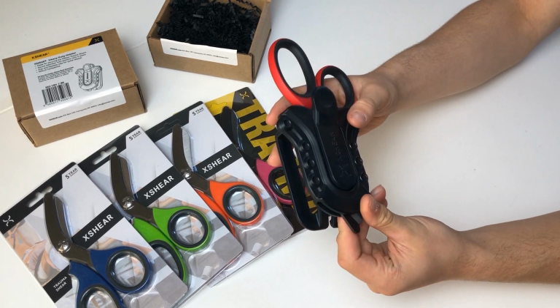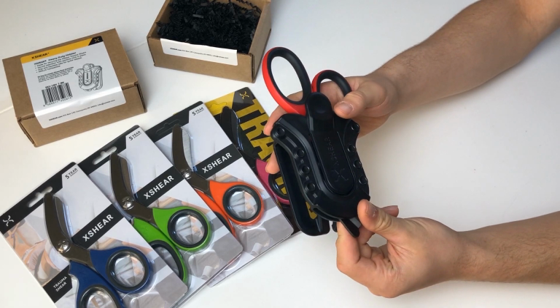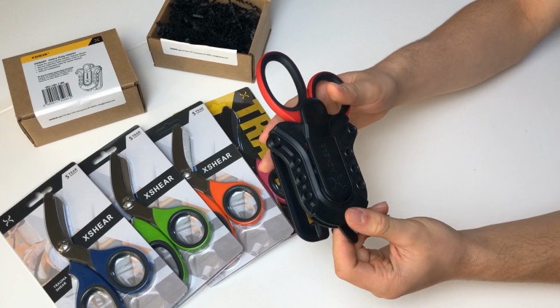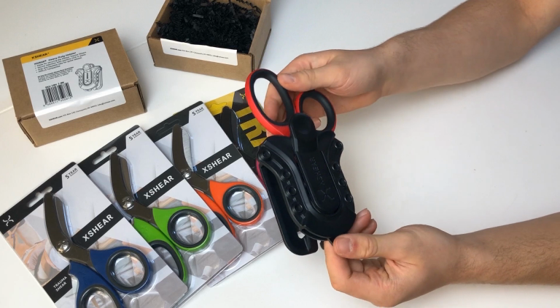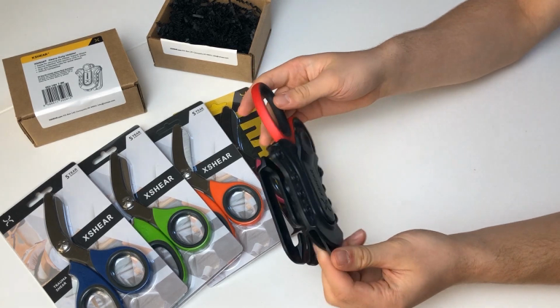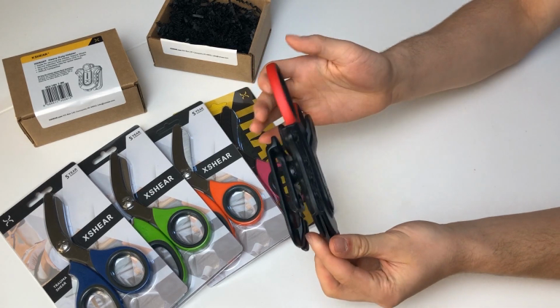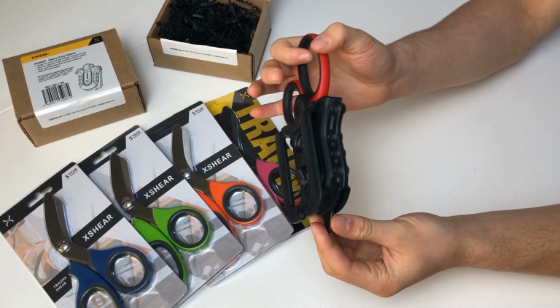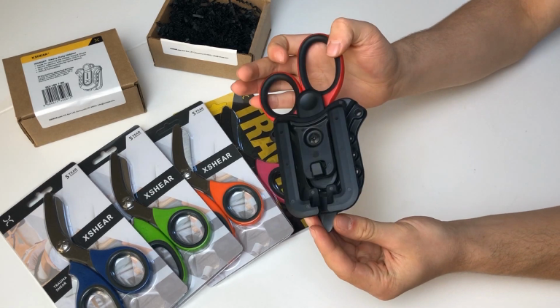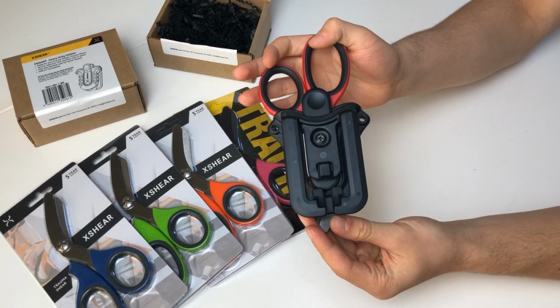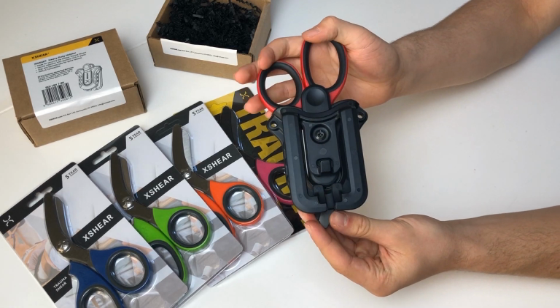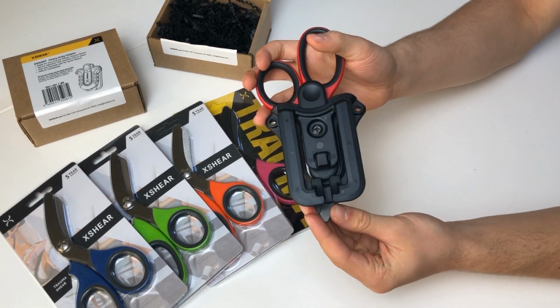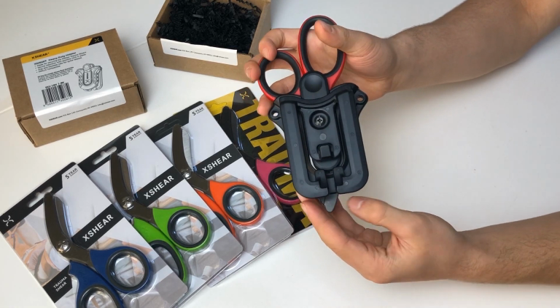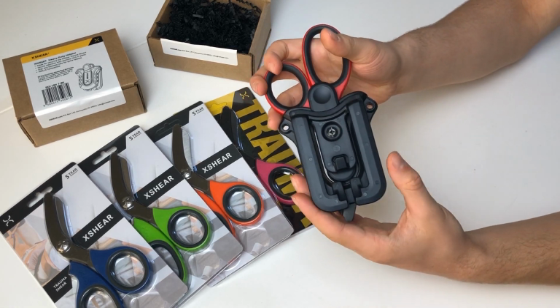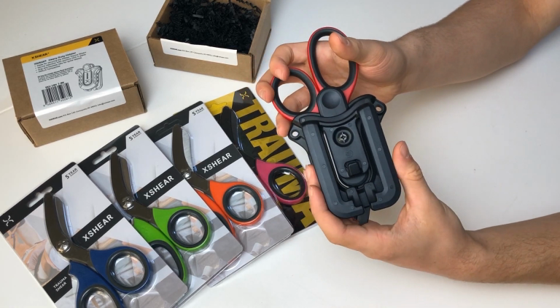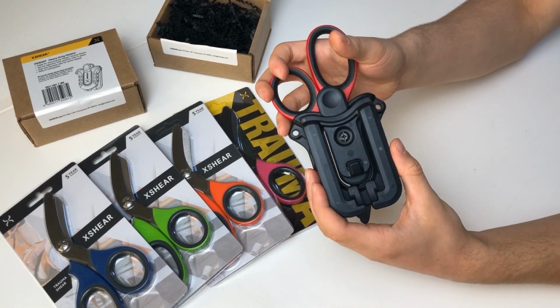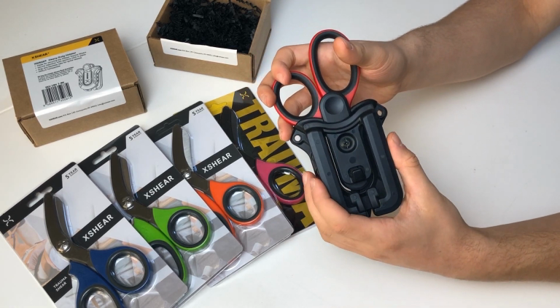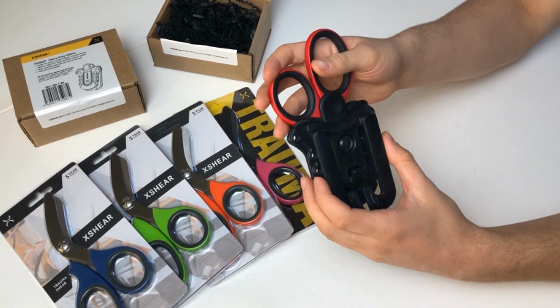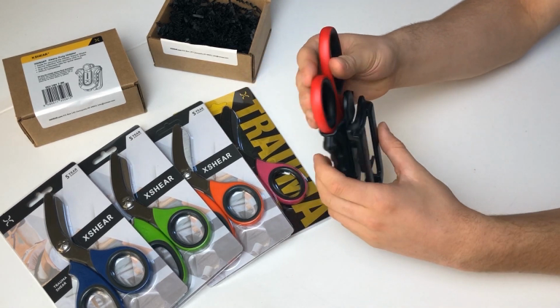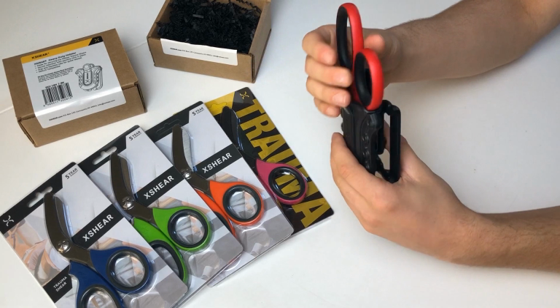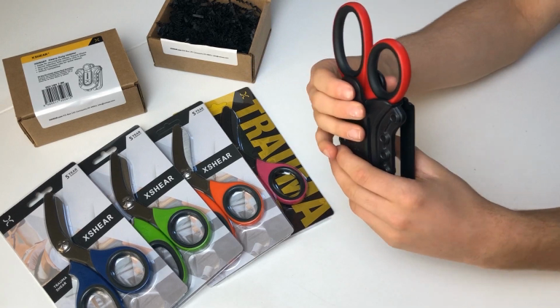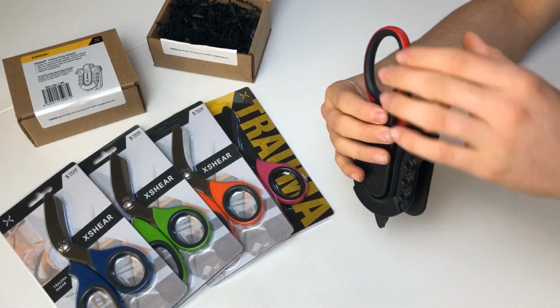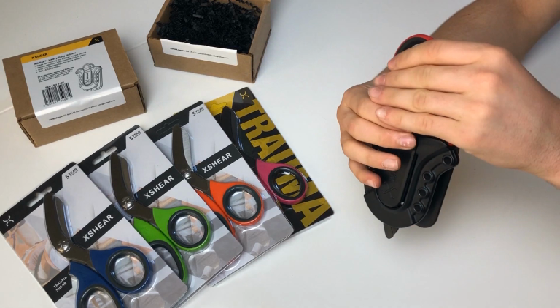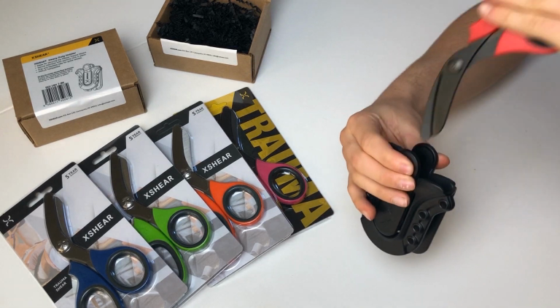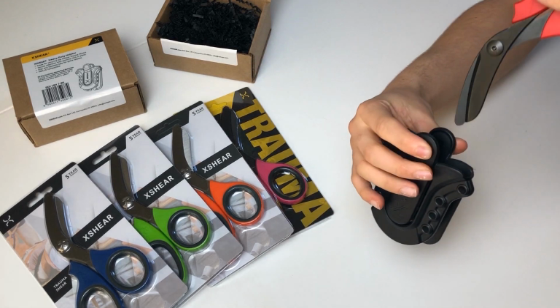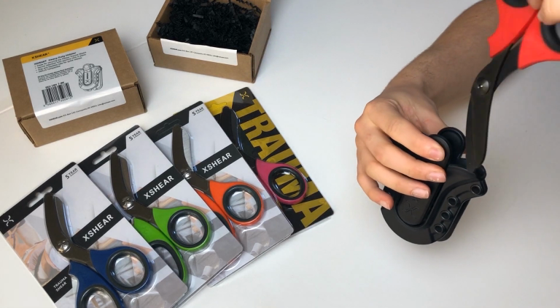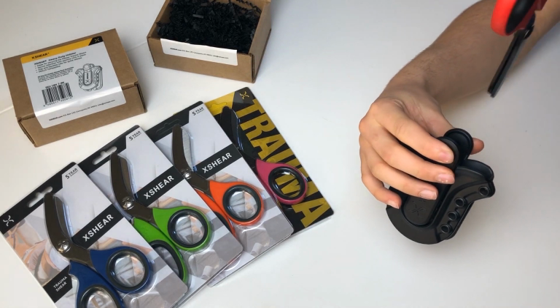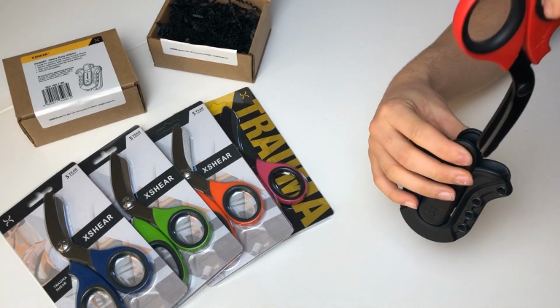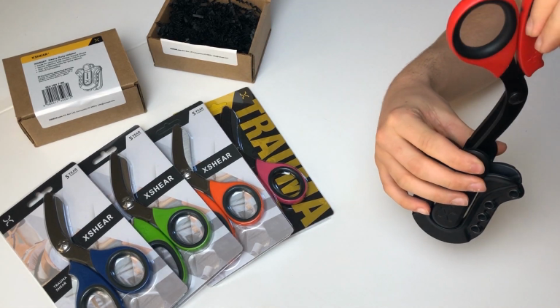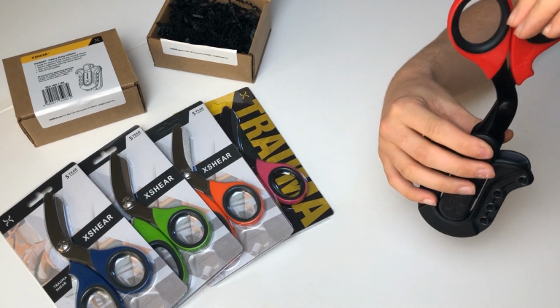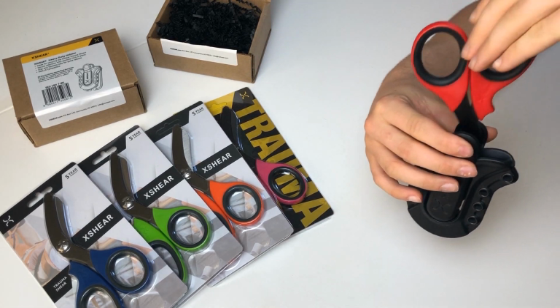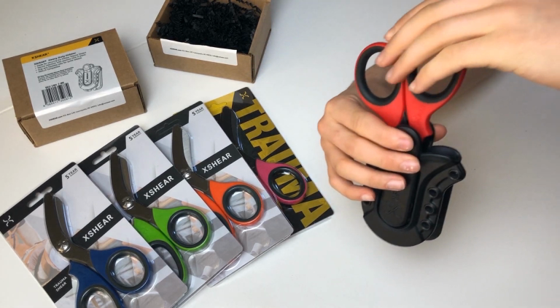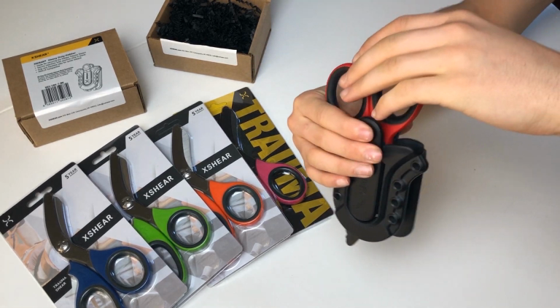It has a flexible orientation which can be set for your comfort, and it is a universal holder giving you a large range of places where you can put your shears.